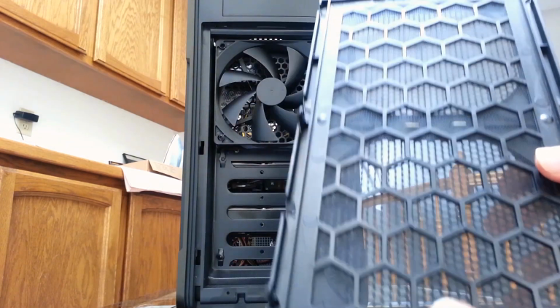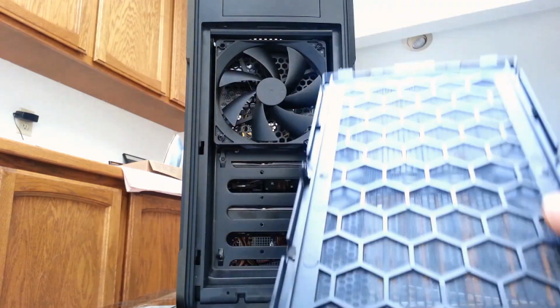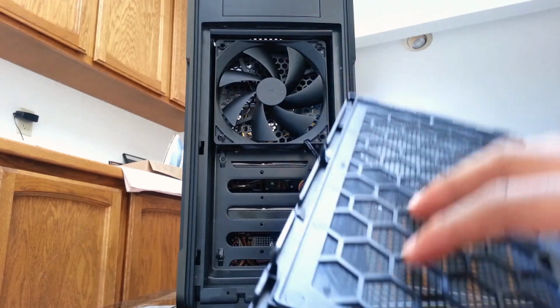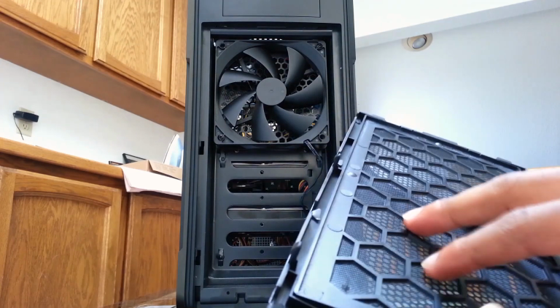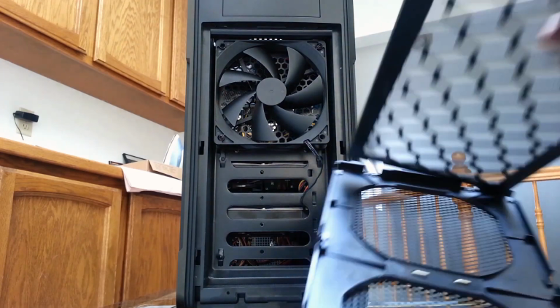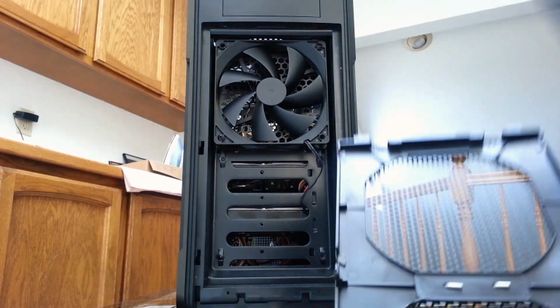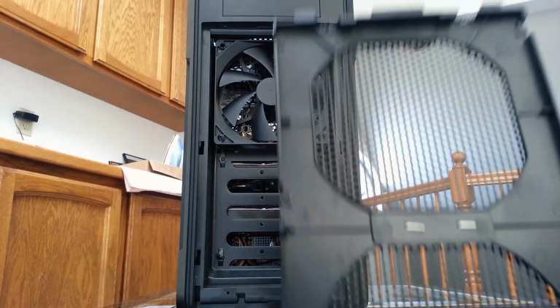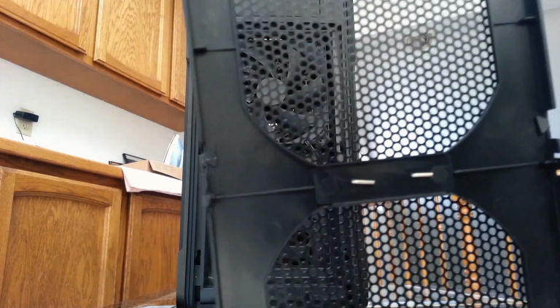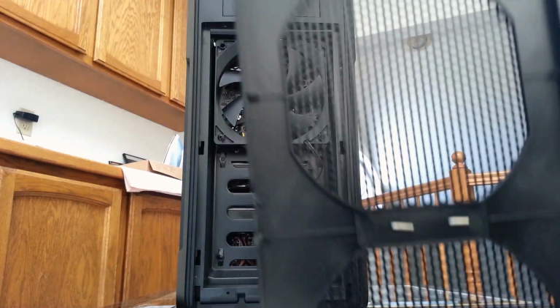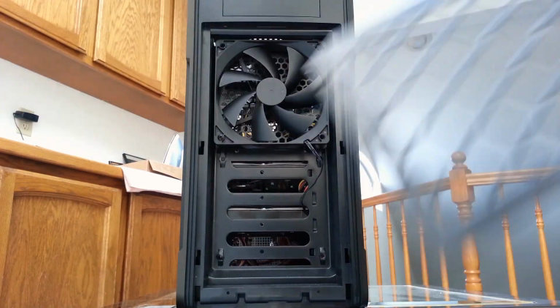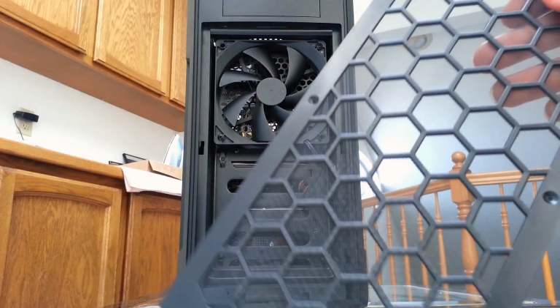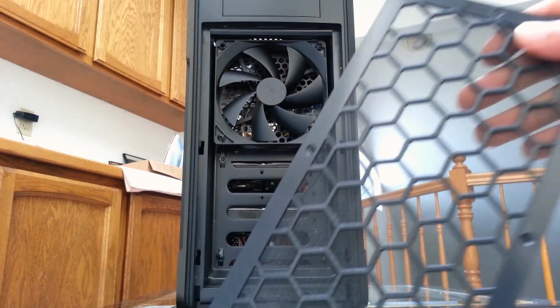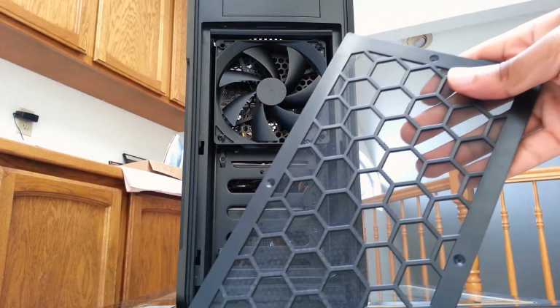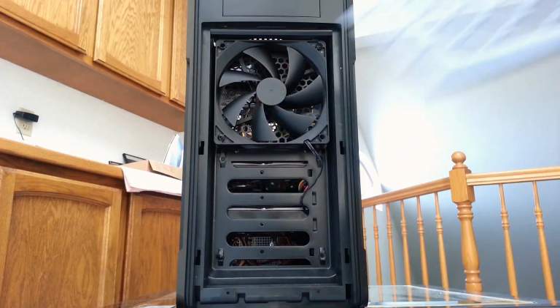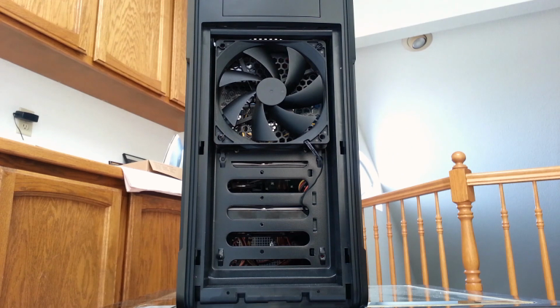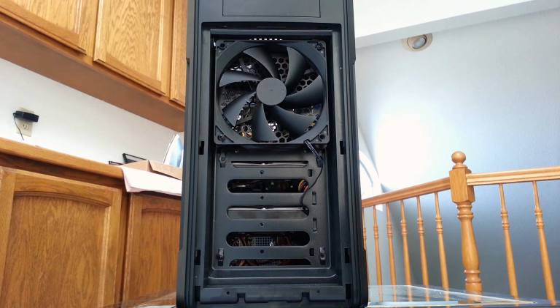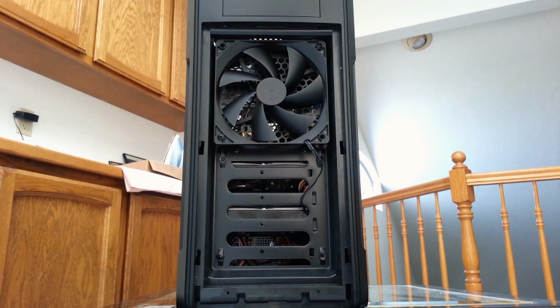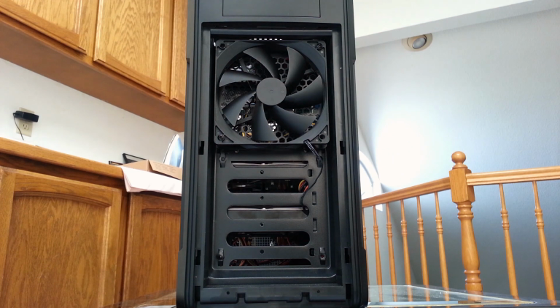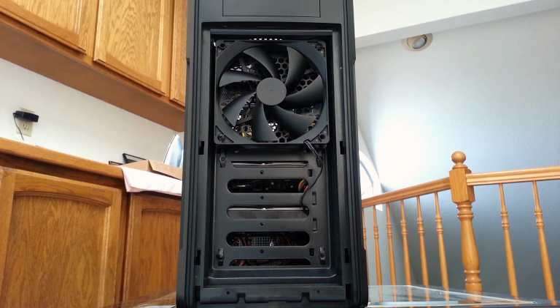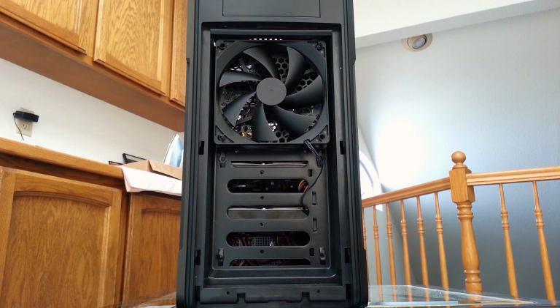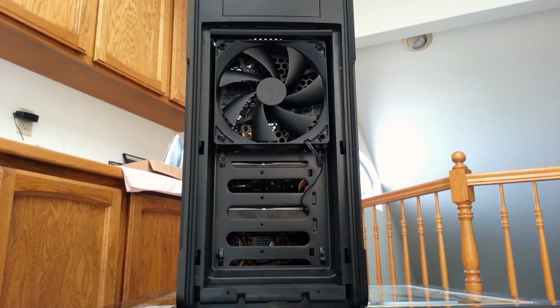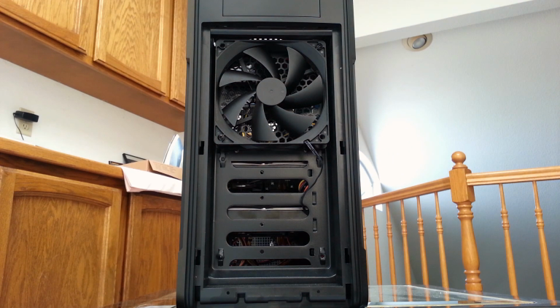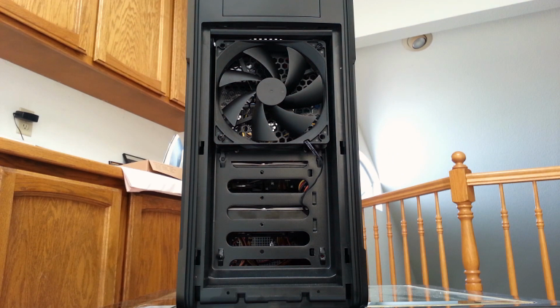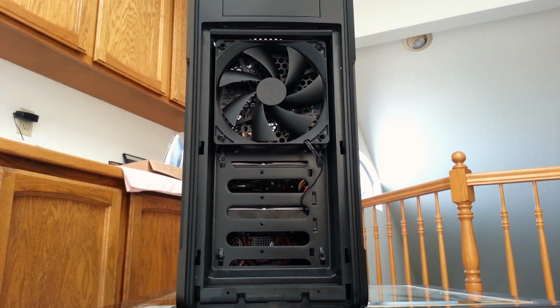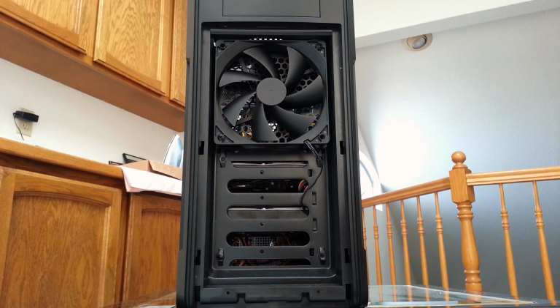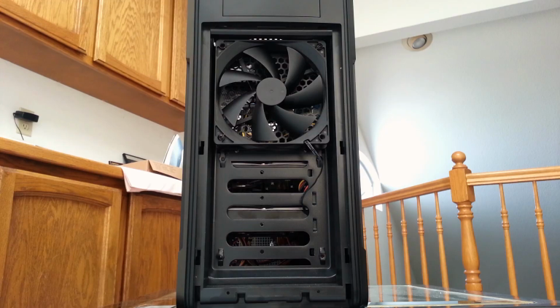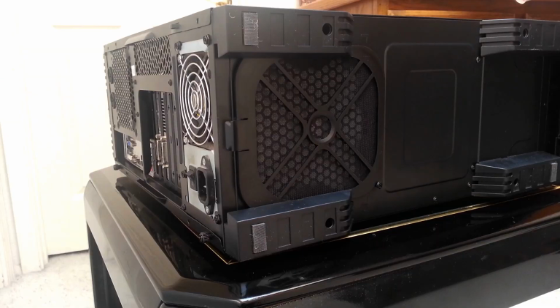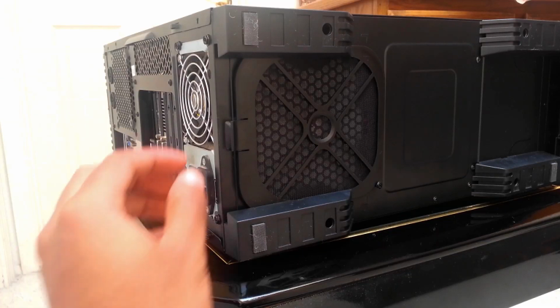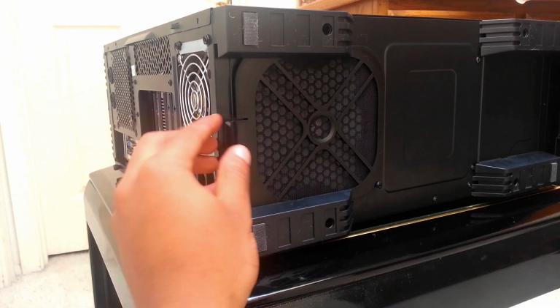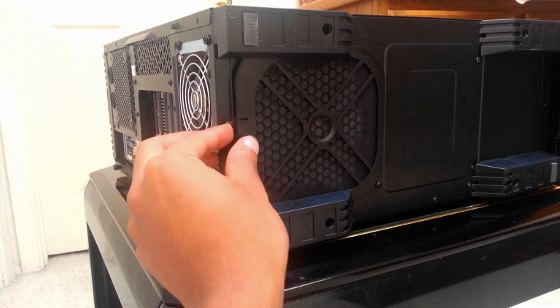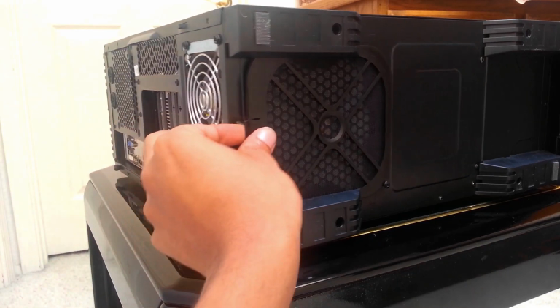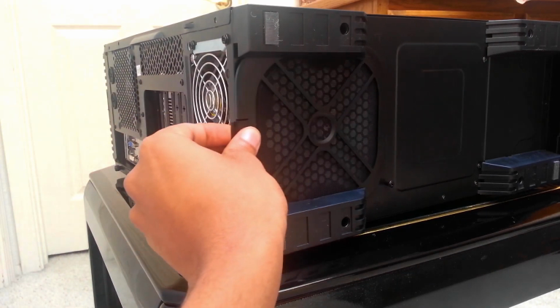The front of the case has a removable mesh and fan filter. The bottom of the case also has a fan filter for downward-facing power supplies, and it also has two USB 3 ports on the front. This case was picked up at Newegg for $25 after mail-in rebate.